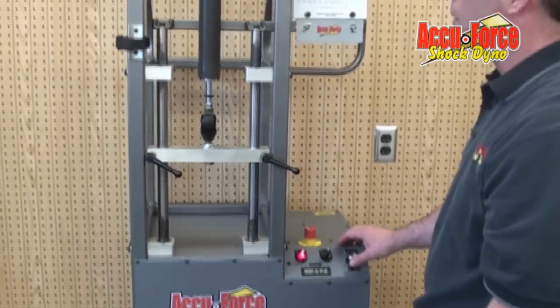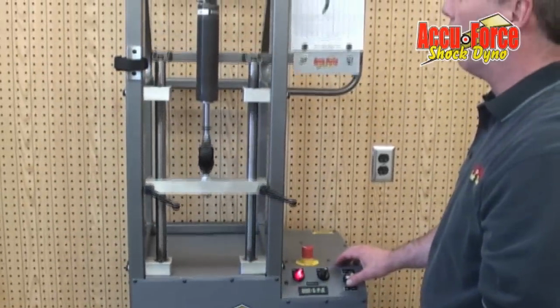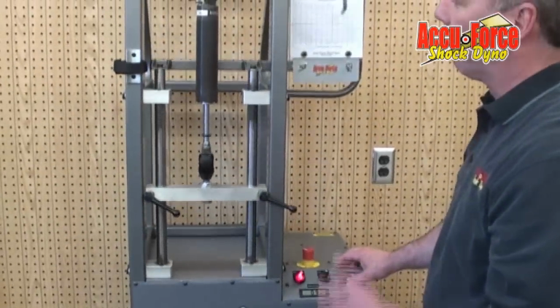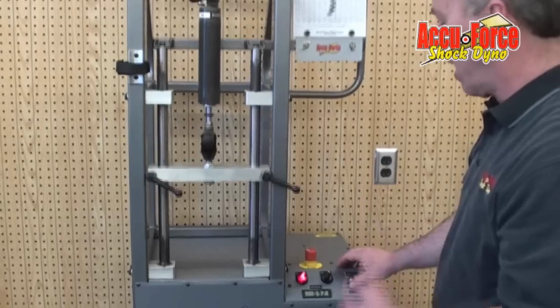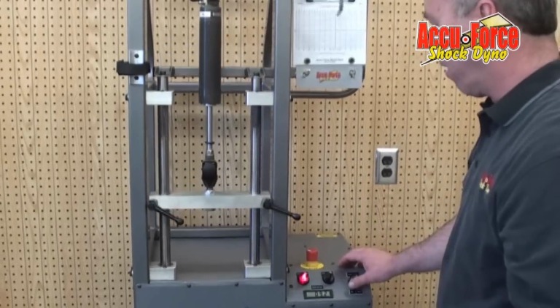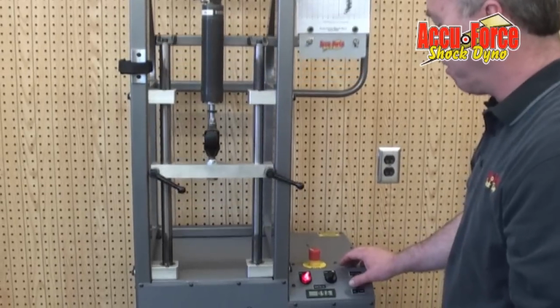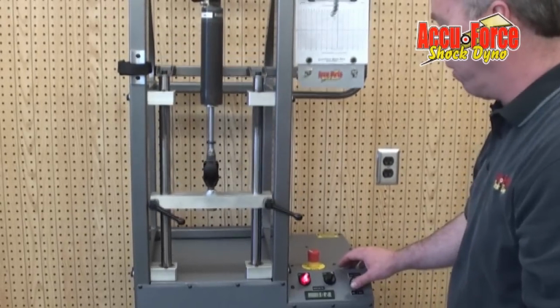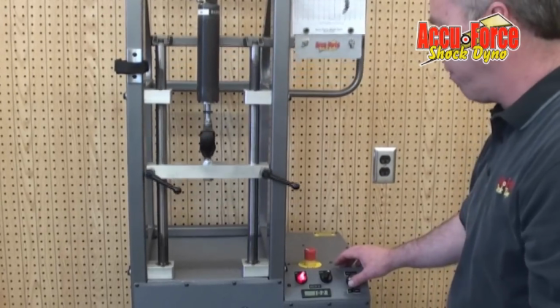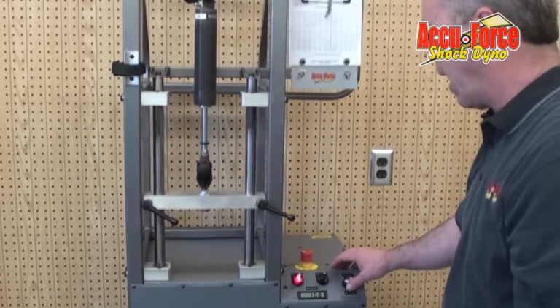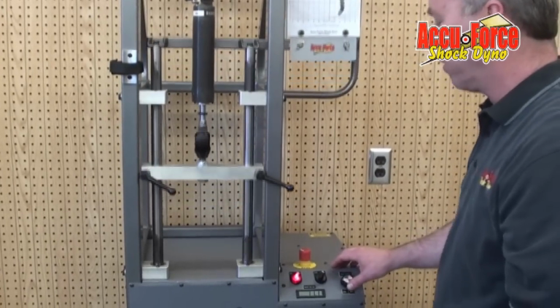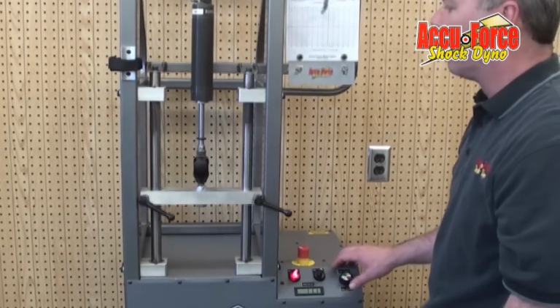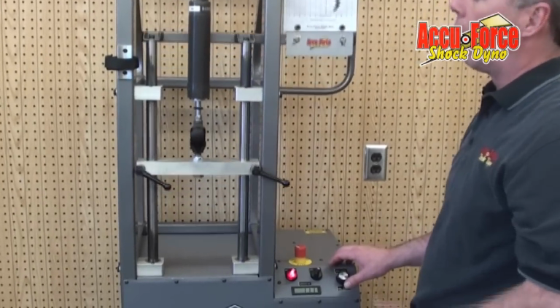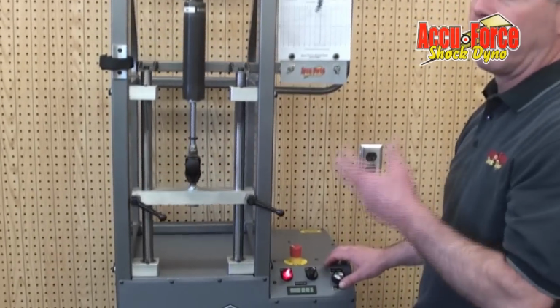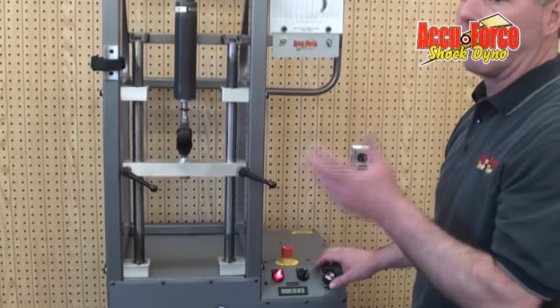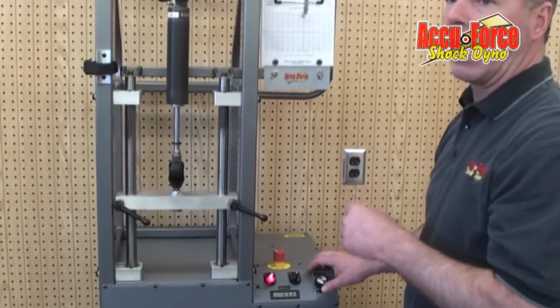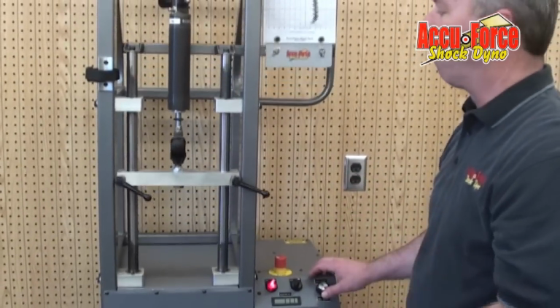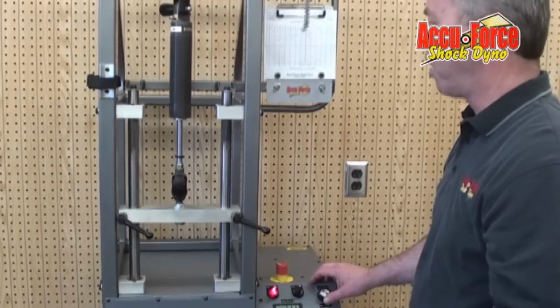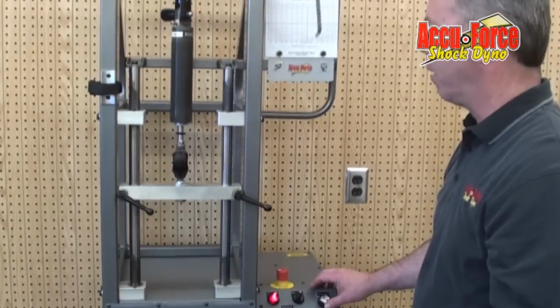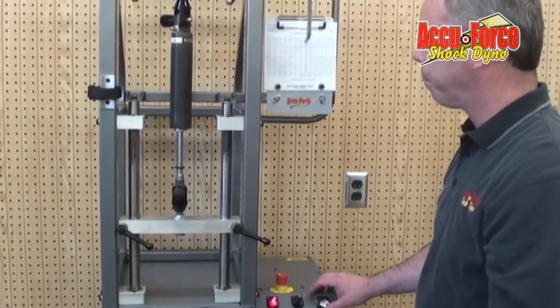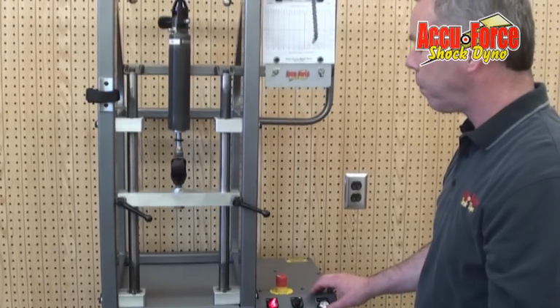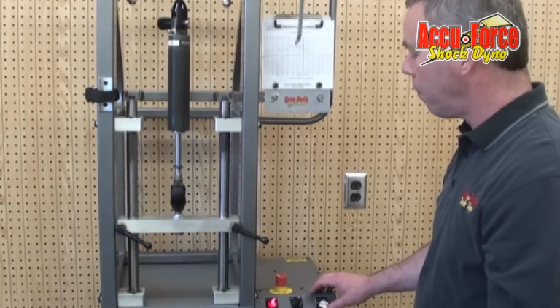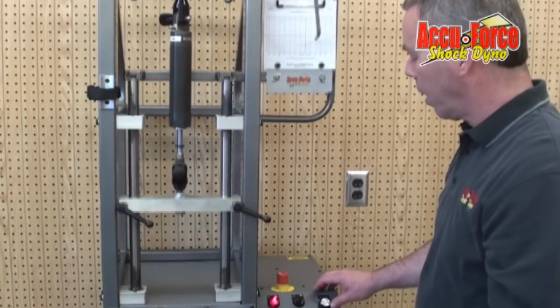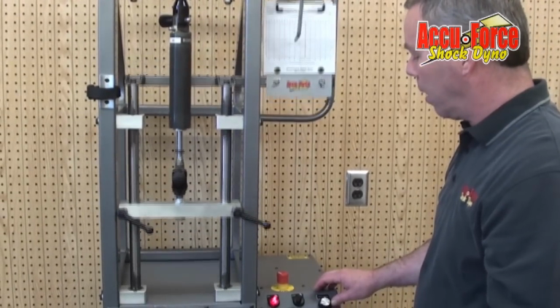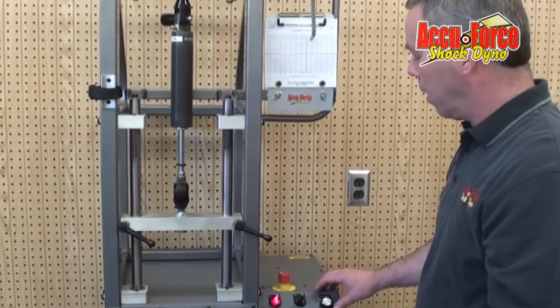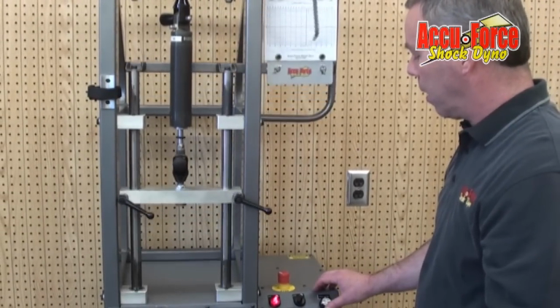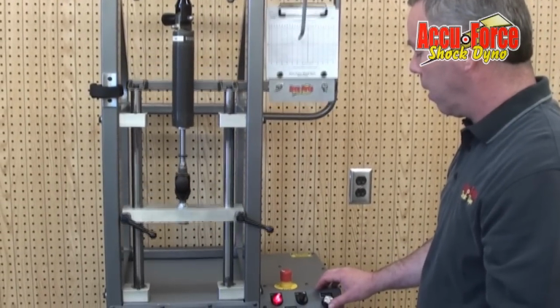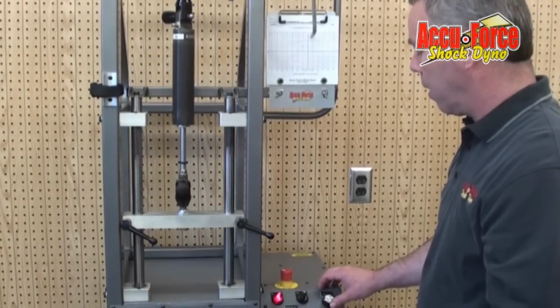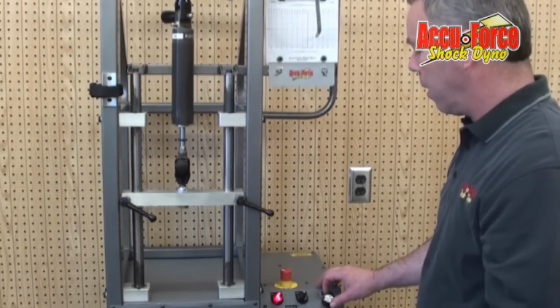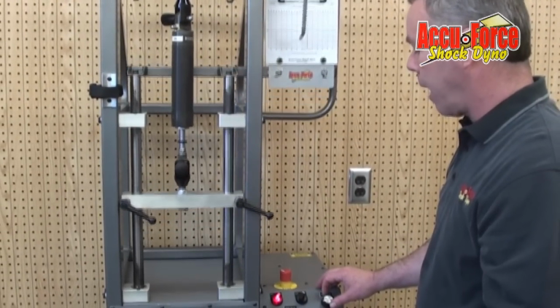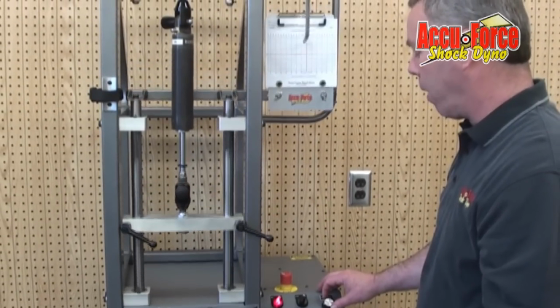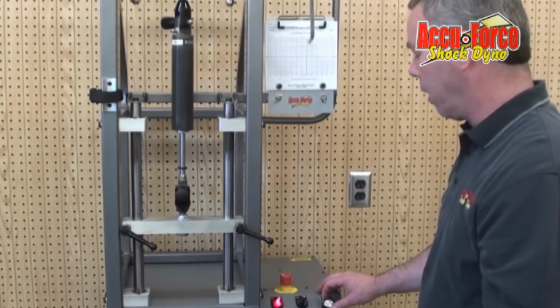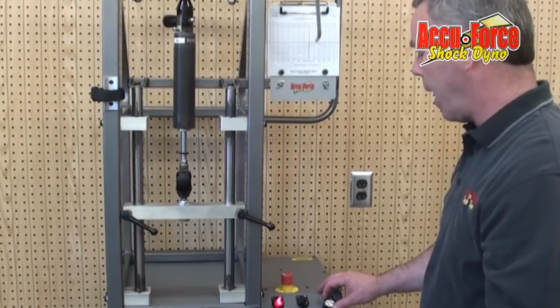We do a warm-up cycle on it. We usually do it pretty fast — that way it's faster to warm the shock up.